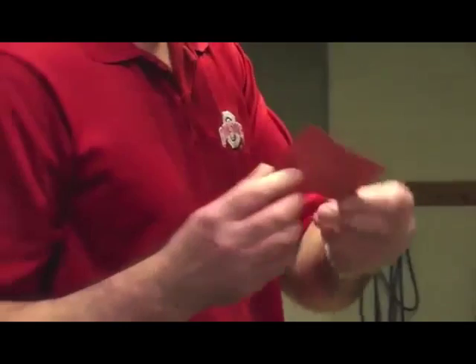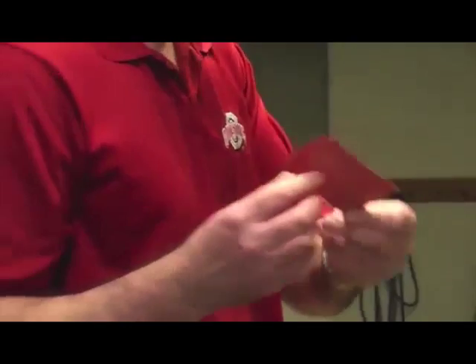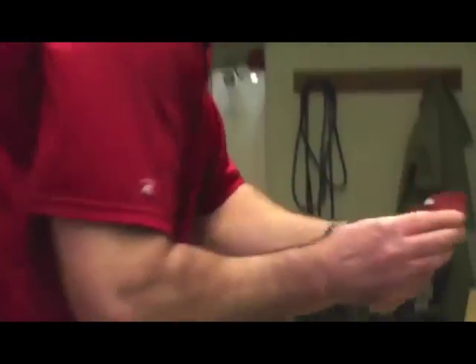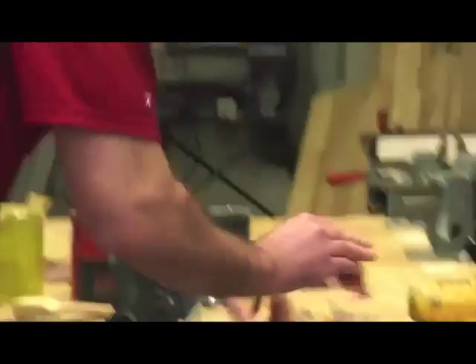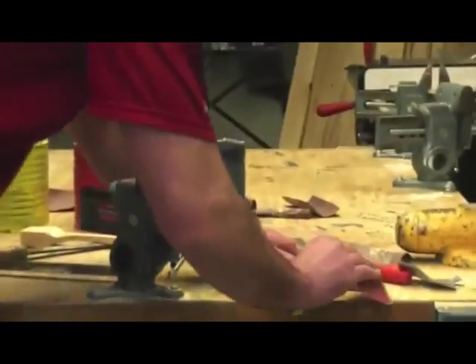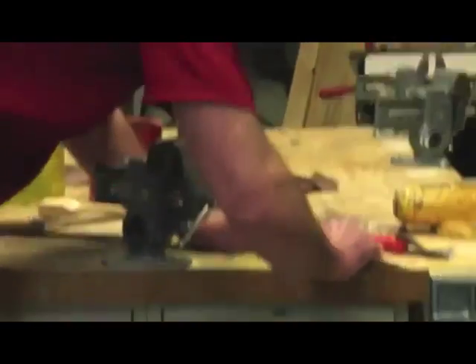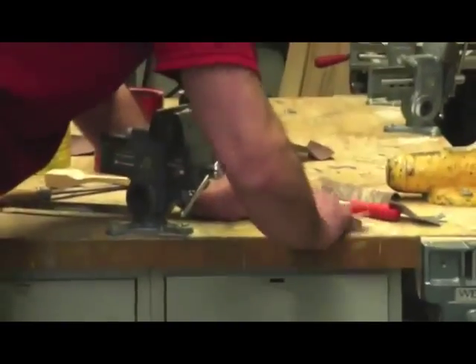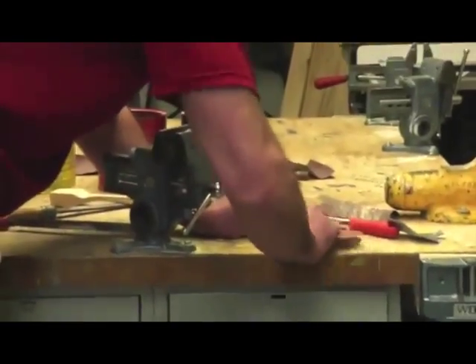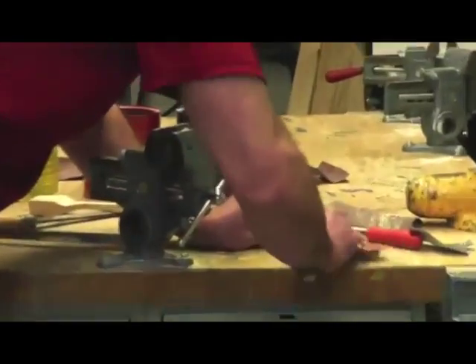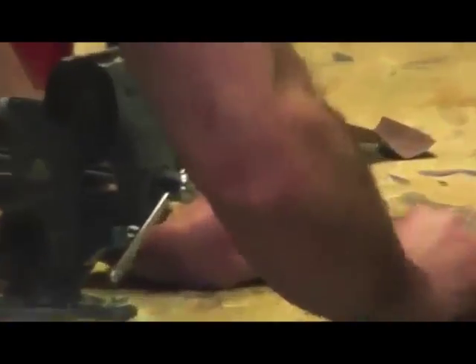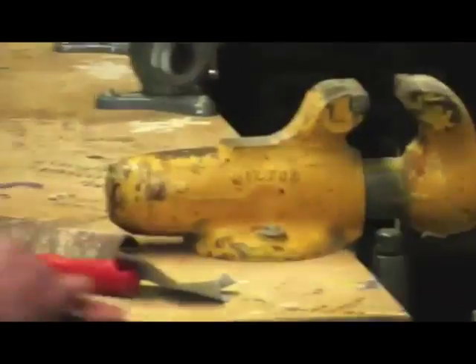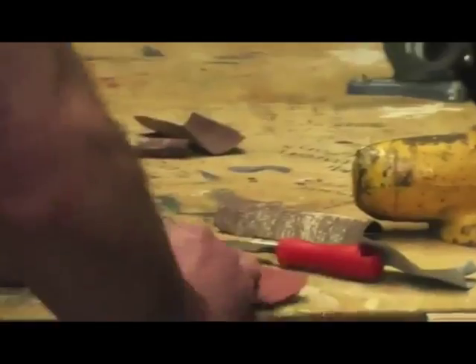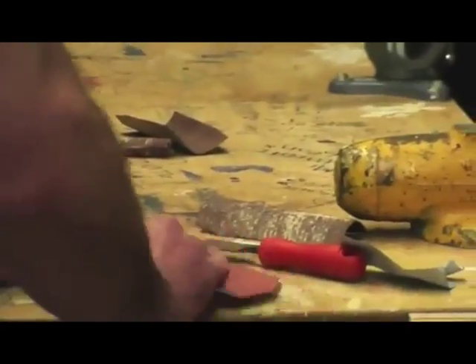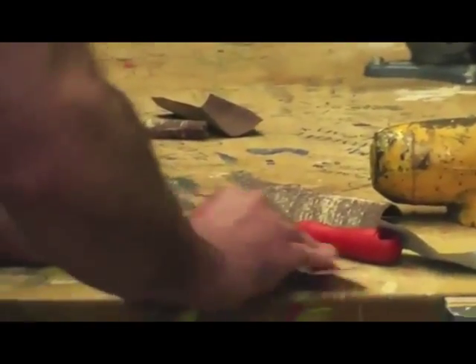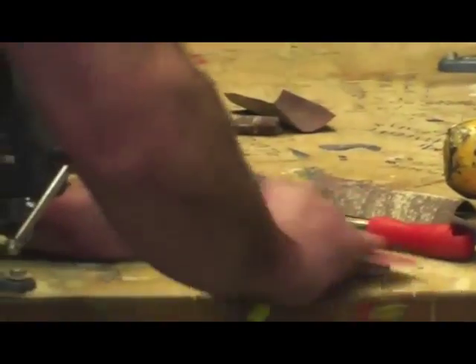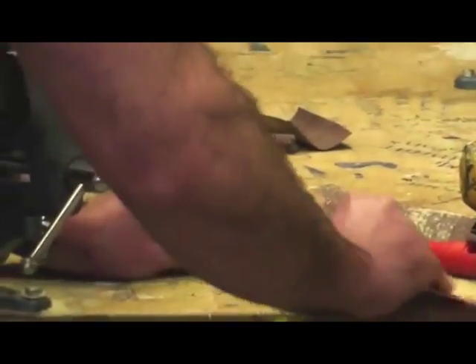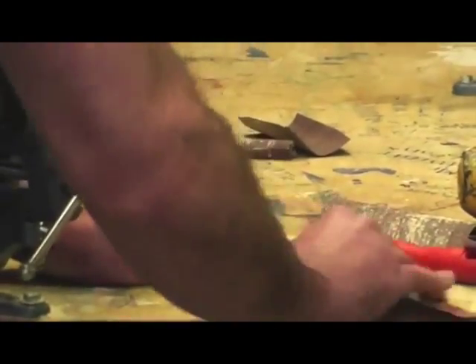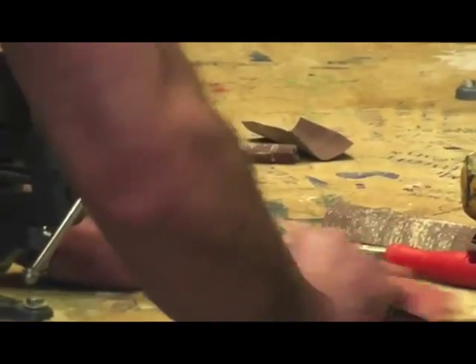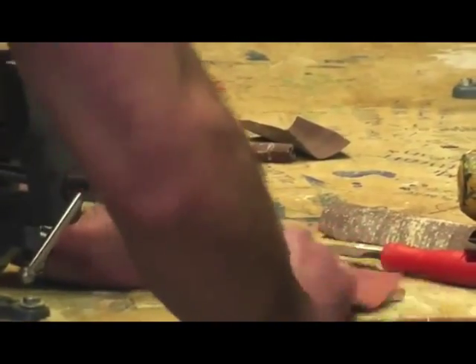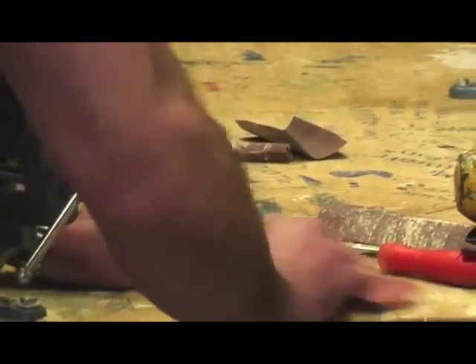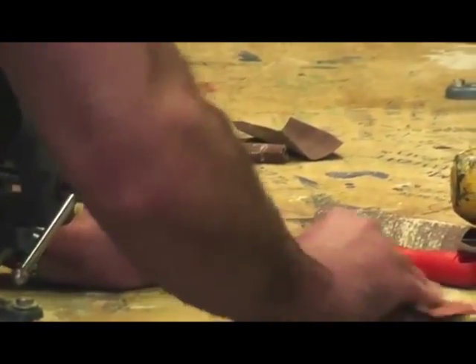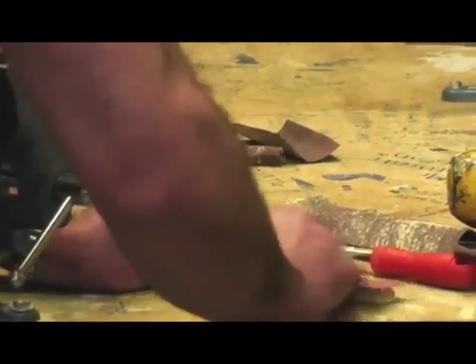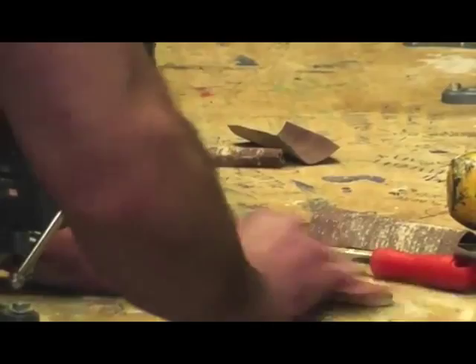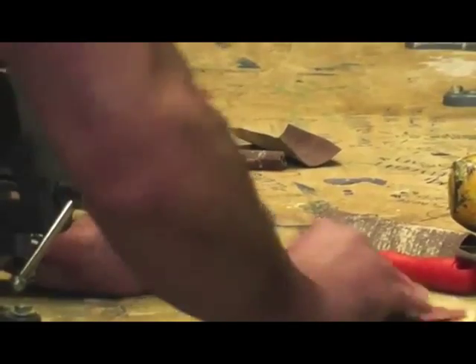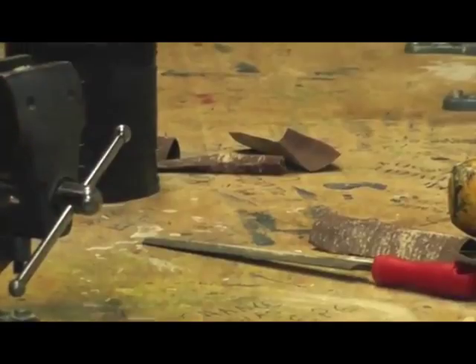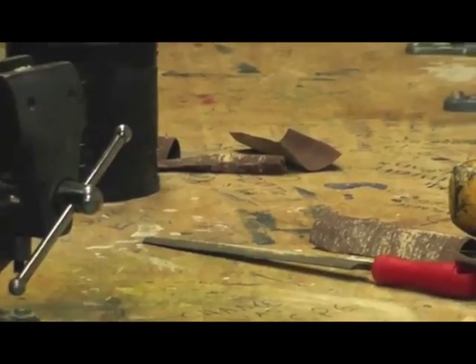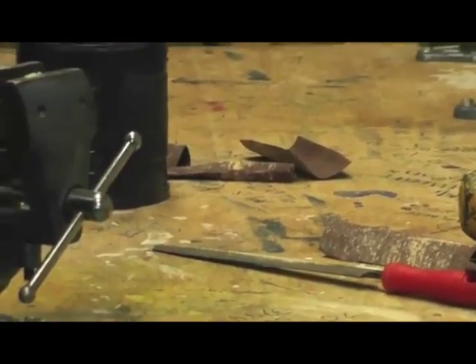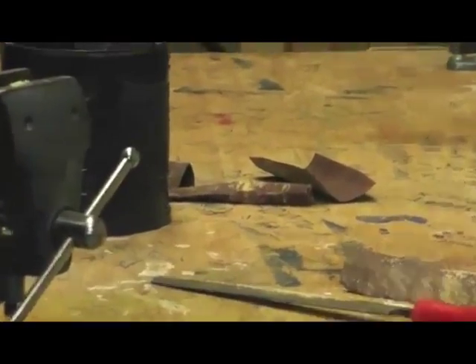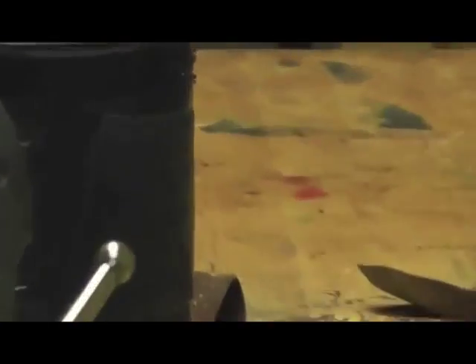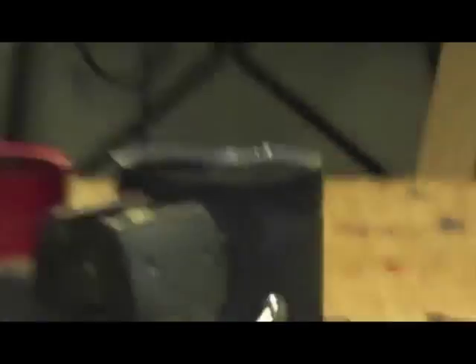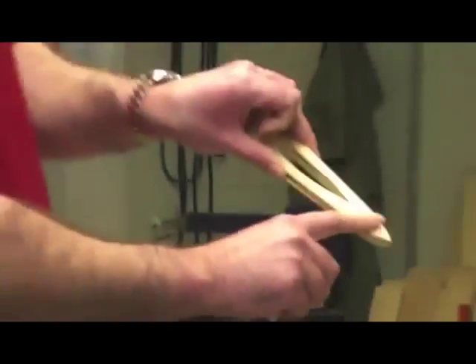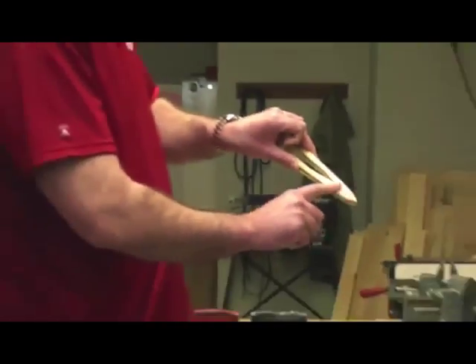After you're done sanding with the rough sandpaper, use the medium sandpaper — it has a red back. You're going to go over your entire car with the medium sandpaper. Your car should feel pretty smooth at this point.